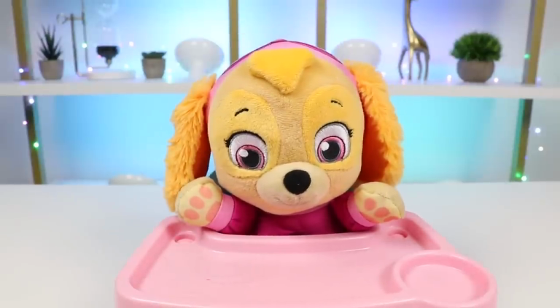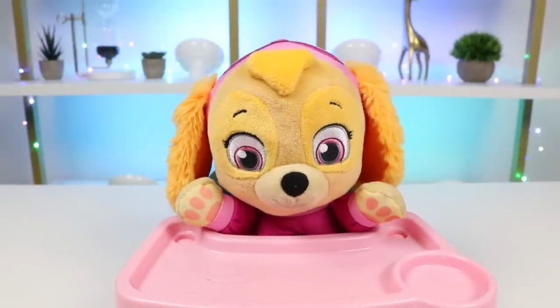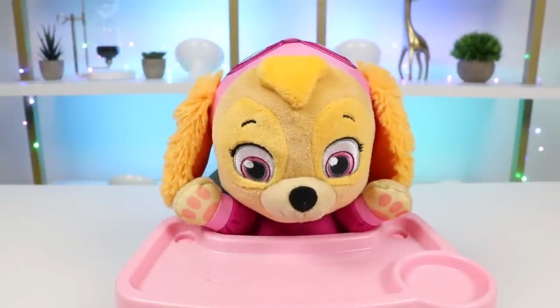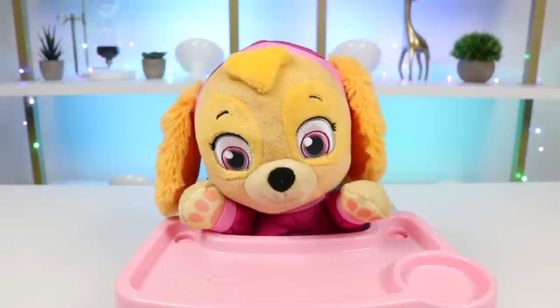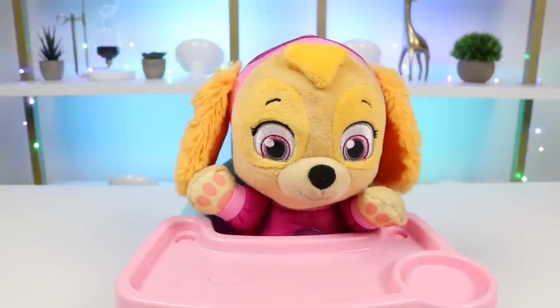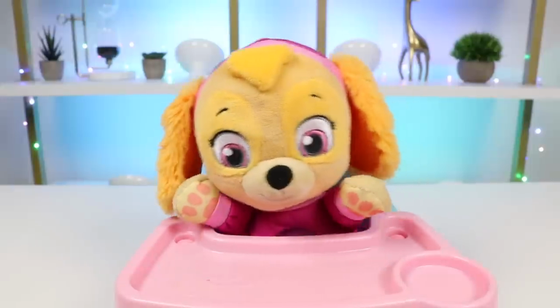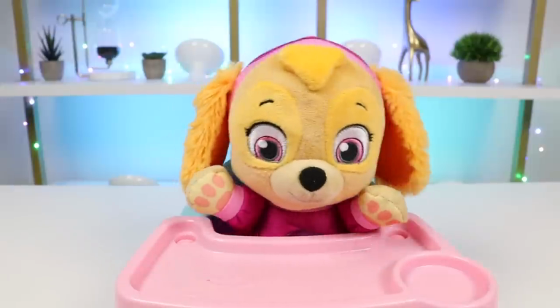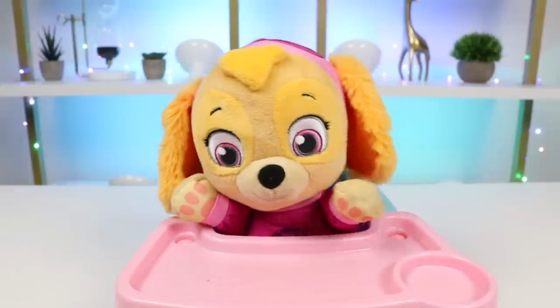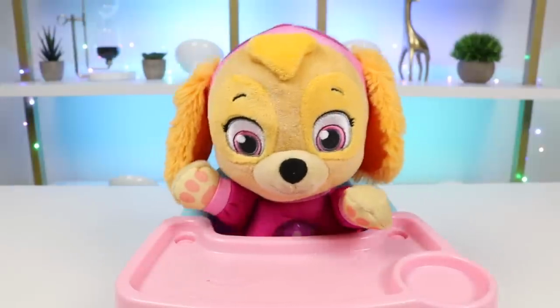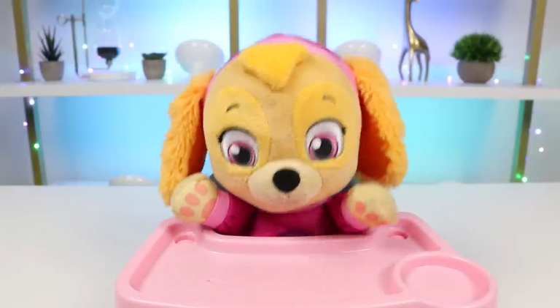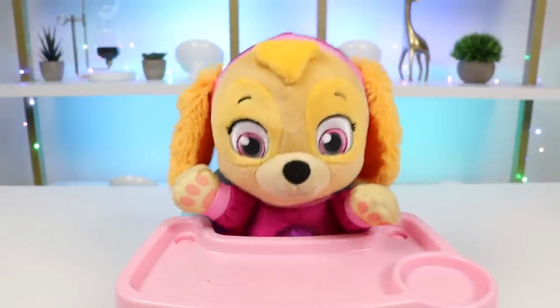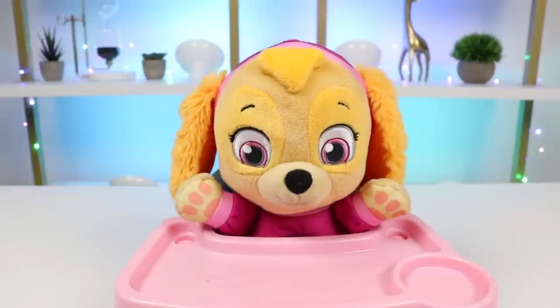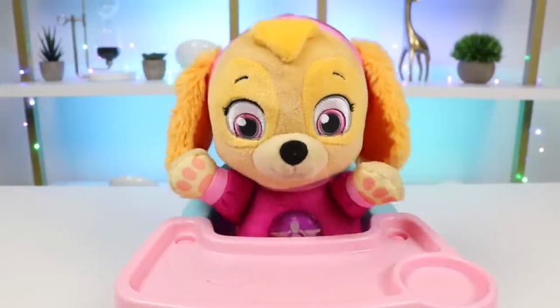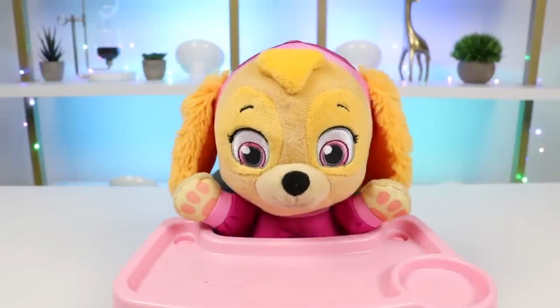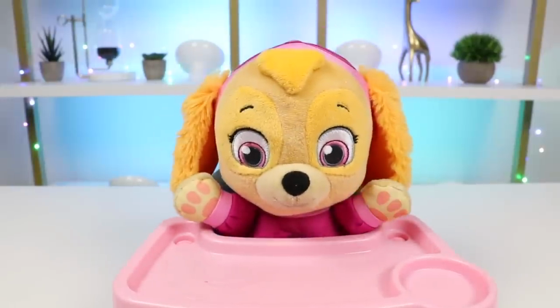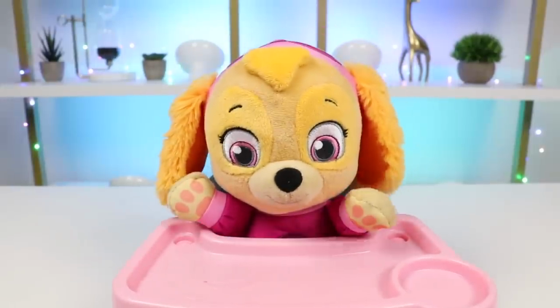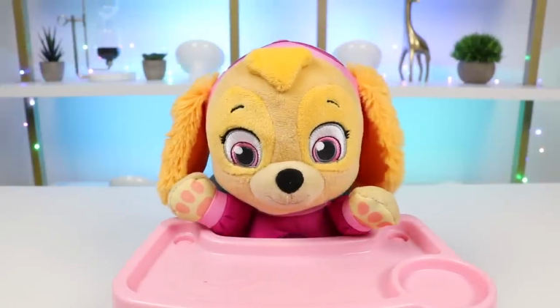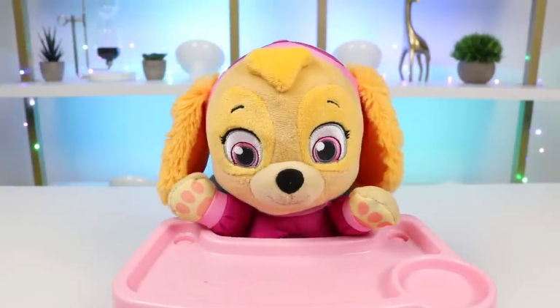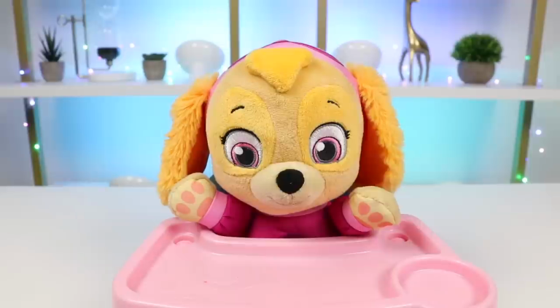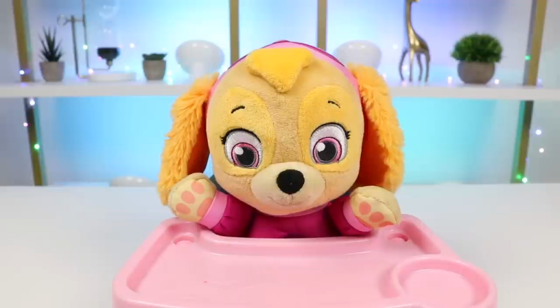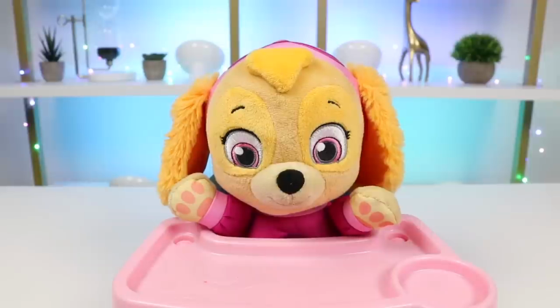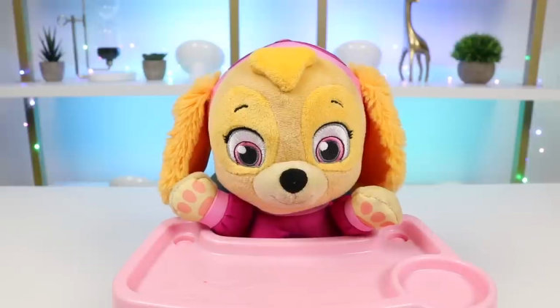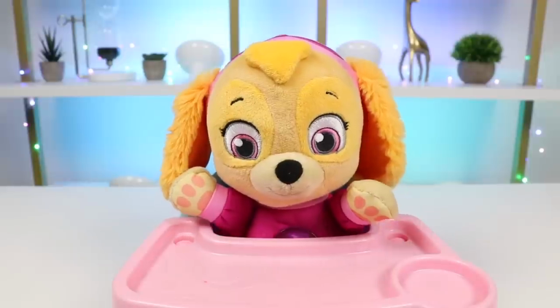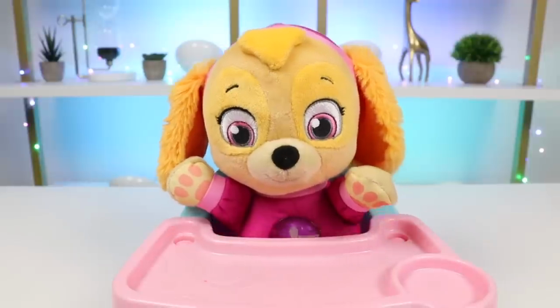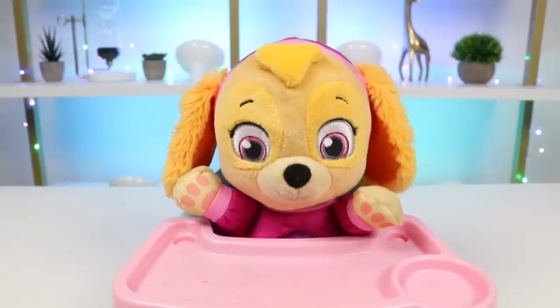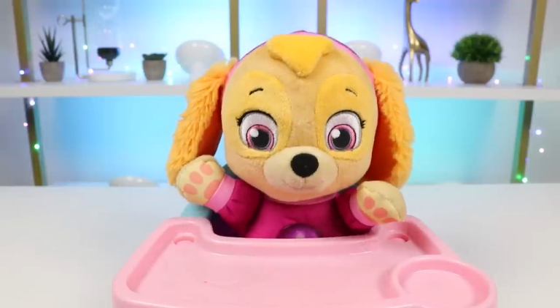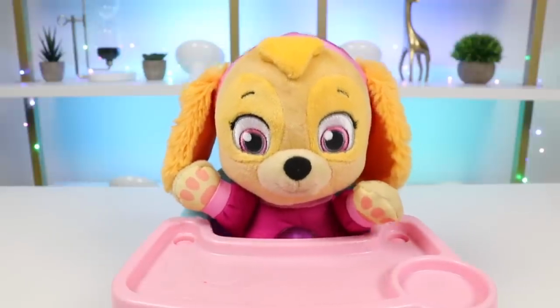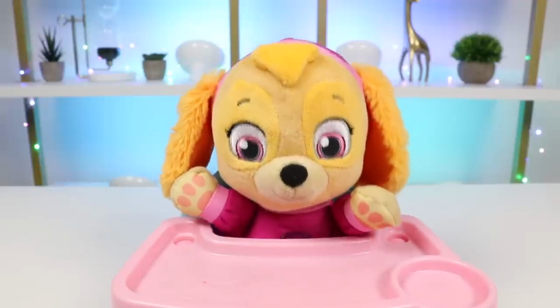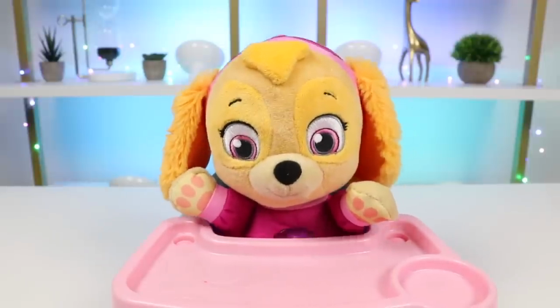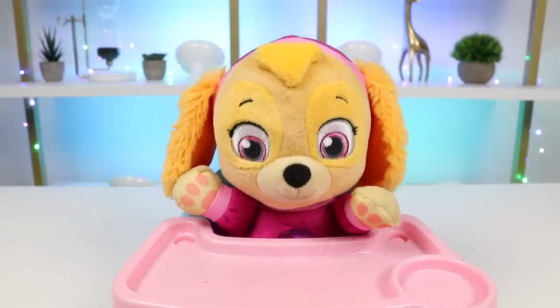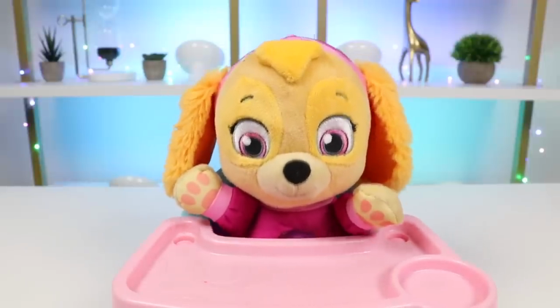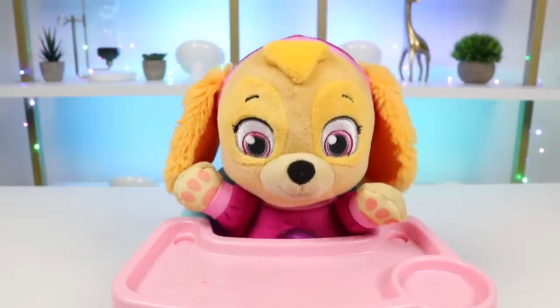Whoa, was that your stomach? Yeah, Skye's so hungry. Can you feed Skye? It is time for breakfast. What would you like to eat? Hmm, how about some yummy waffles?